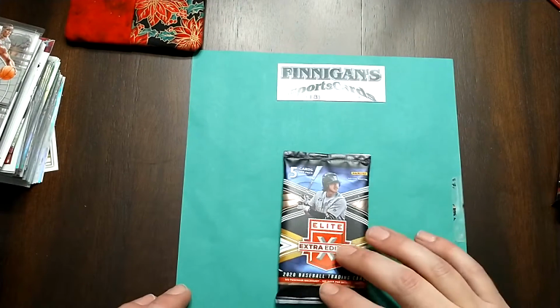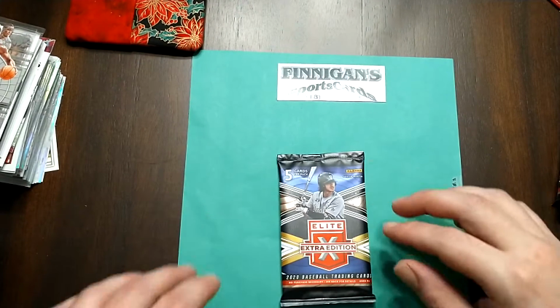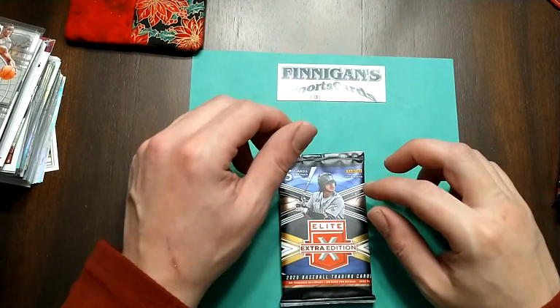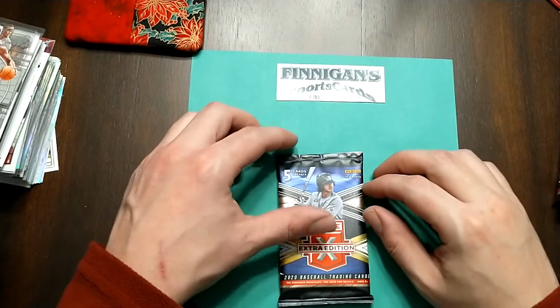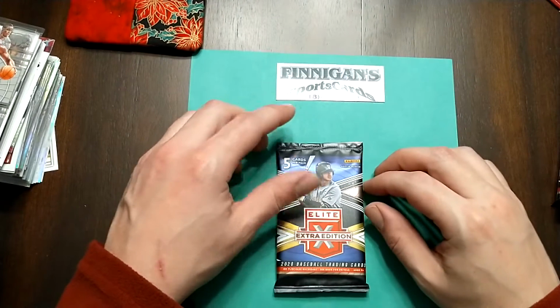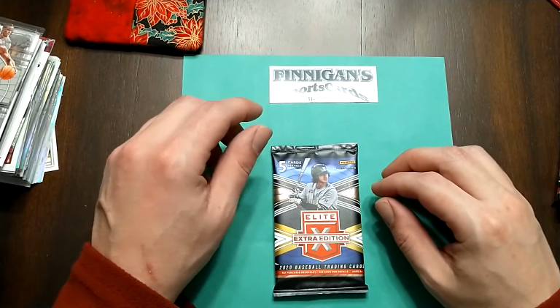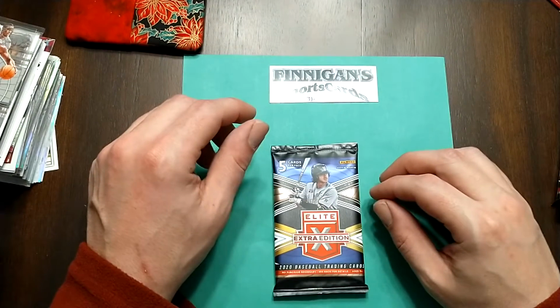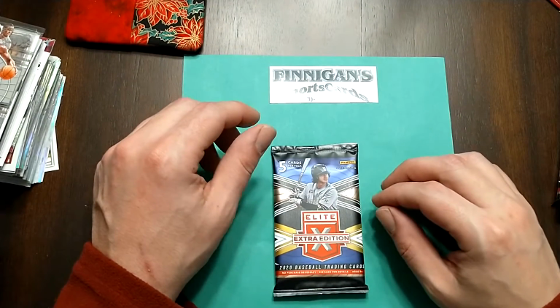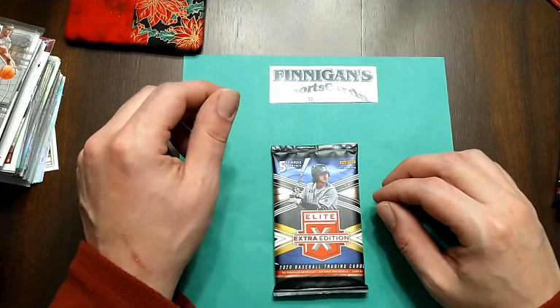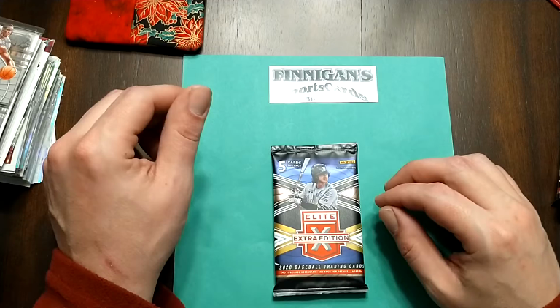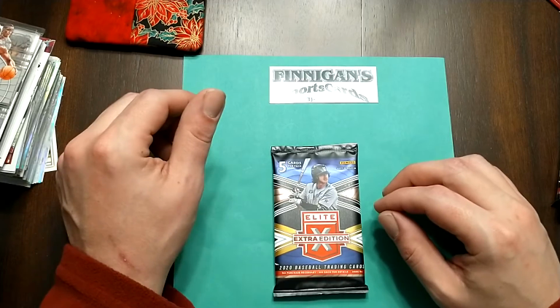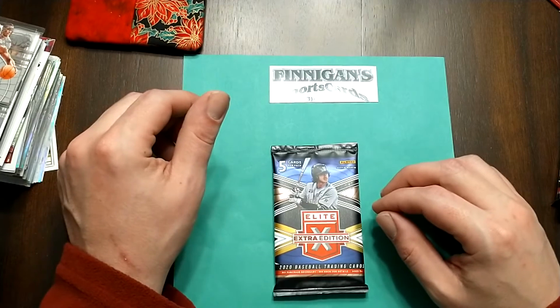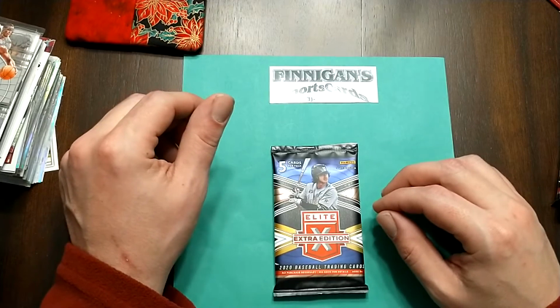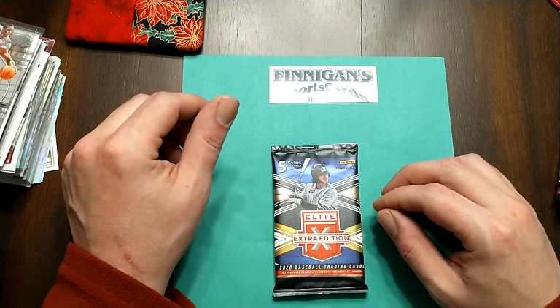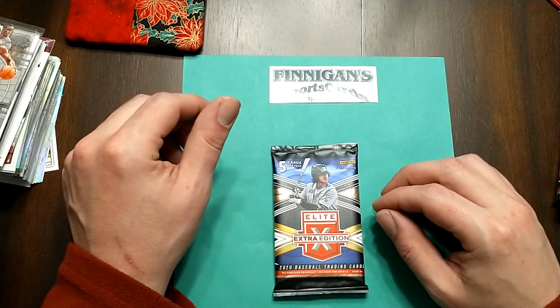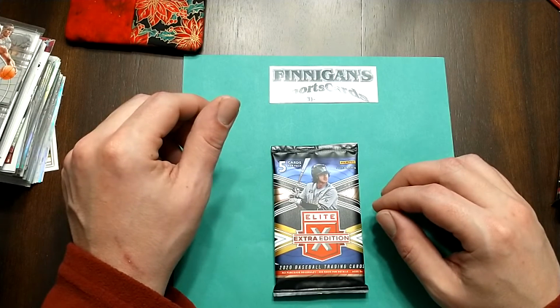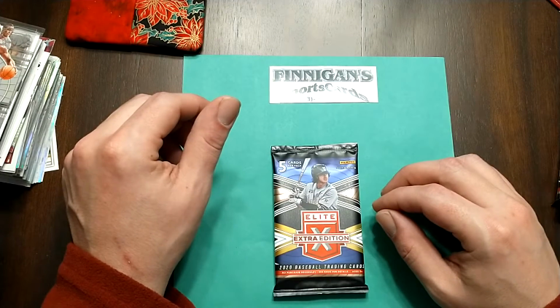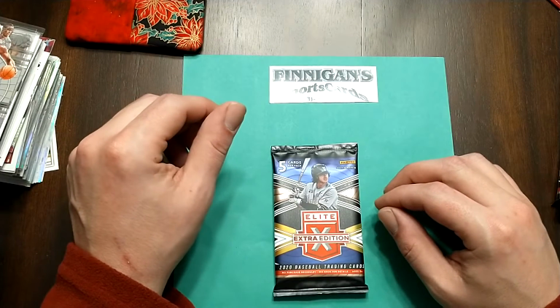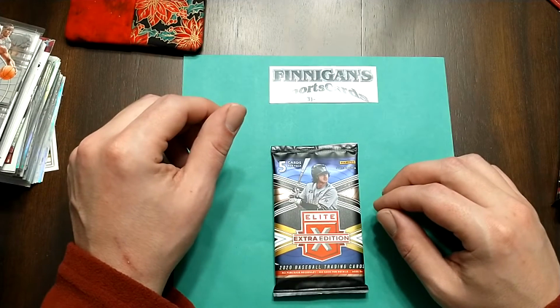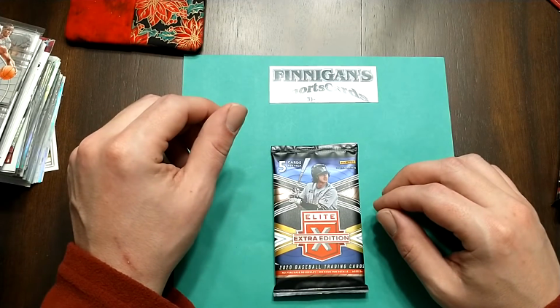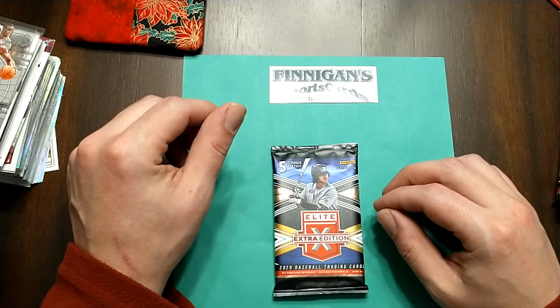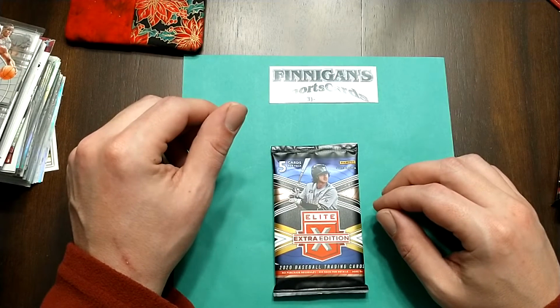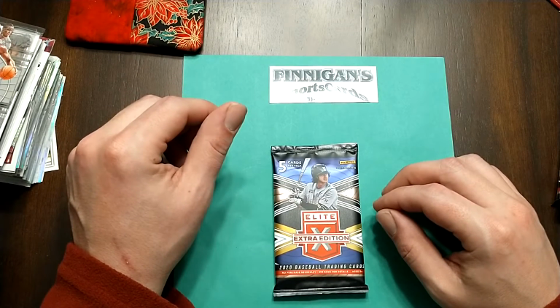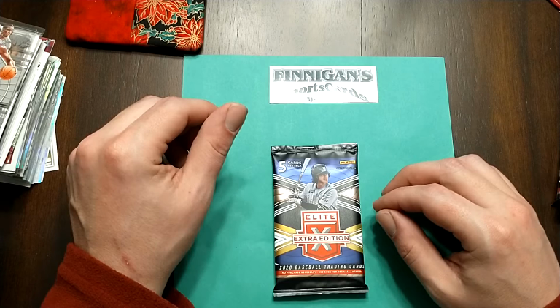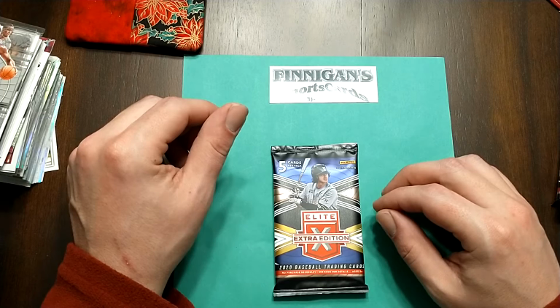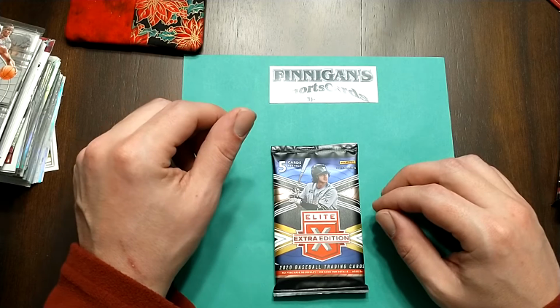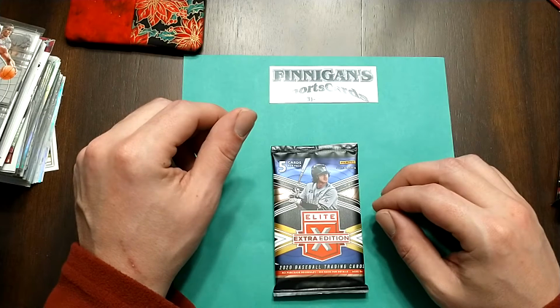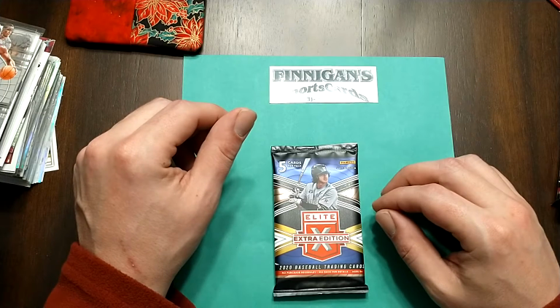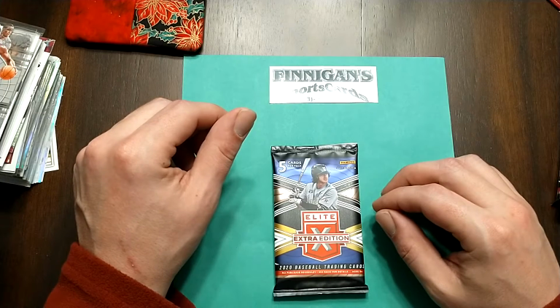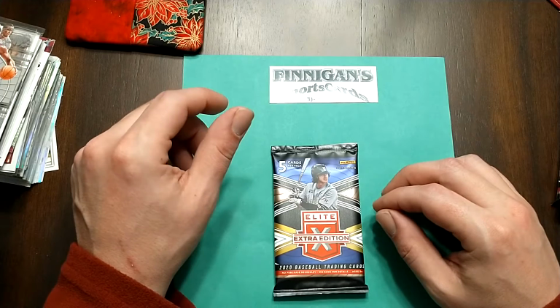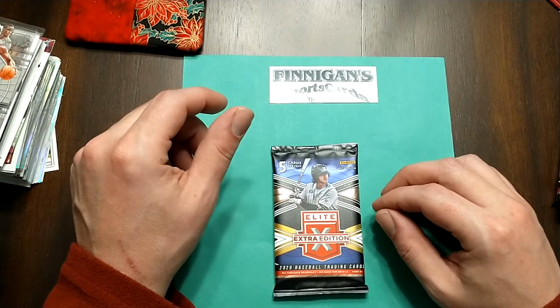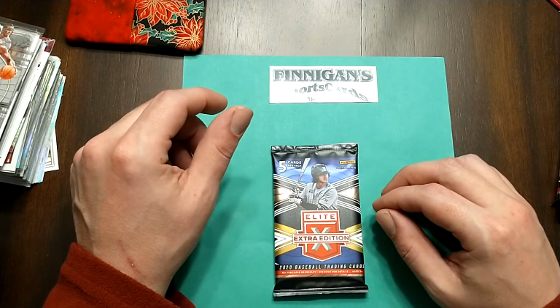Hey, what's up guys? This is Johnny Glicks and this is one pack of that. We're going to be opening up Elite Extra Edition 2020 pretty much all week. Maybe not — maybe I'll just sprinkle some other videos in just to keep it kosher.